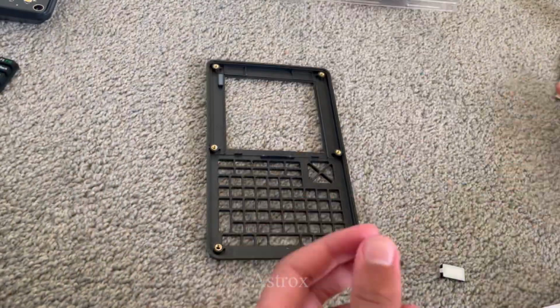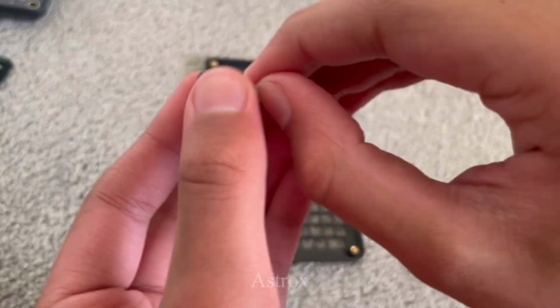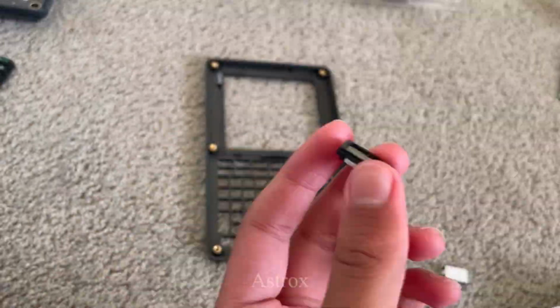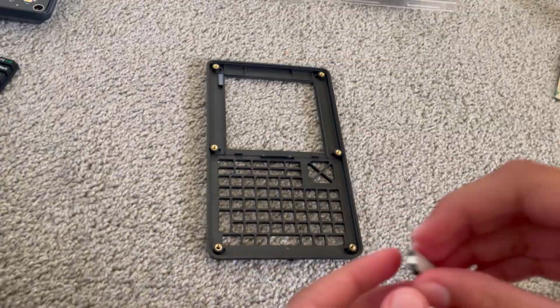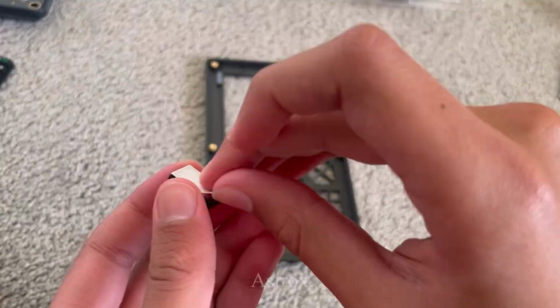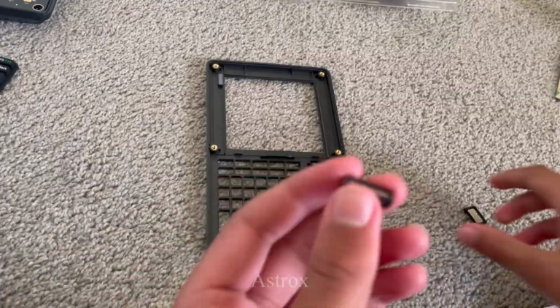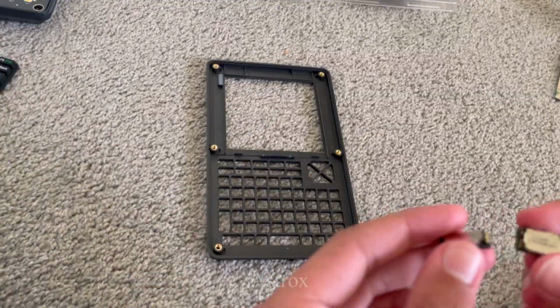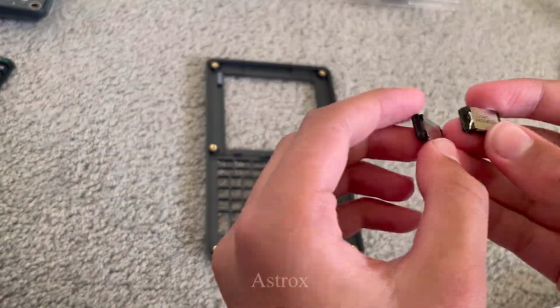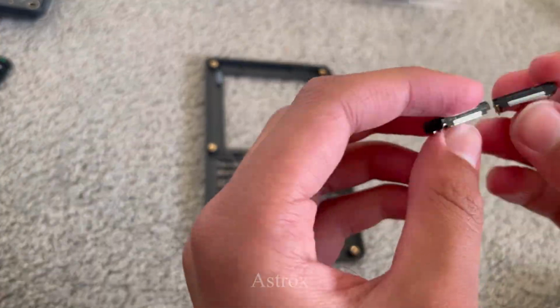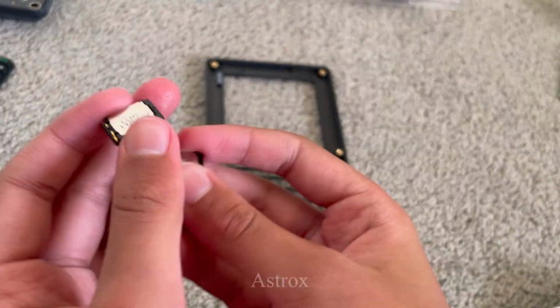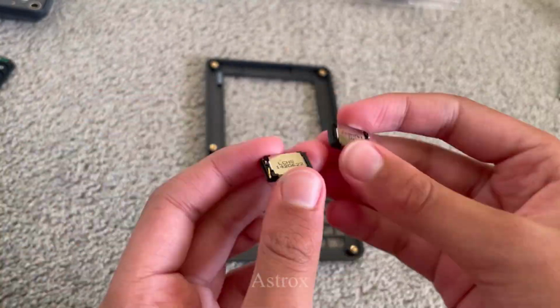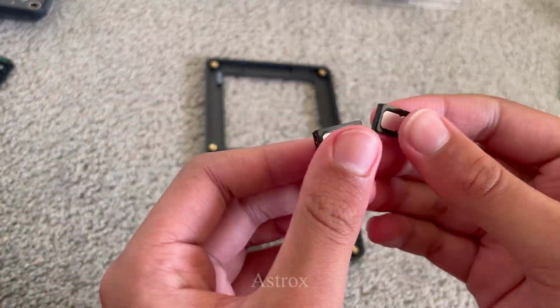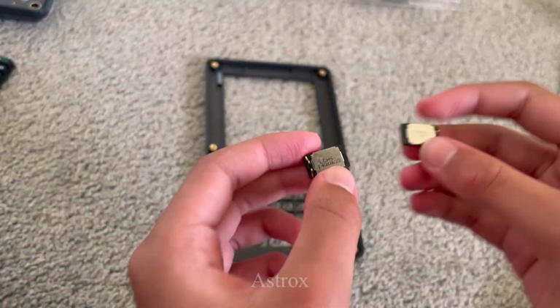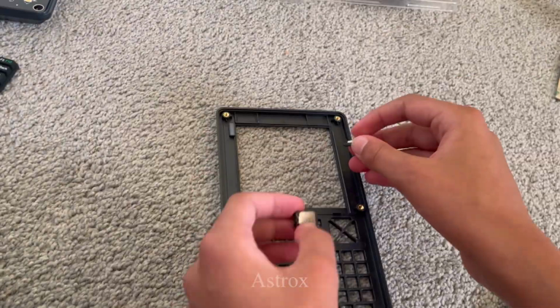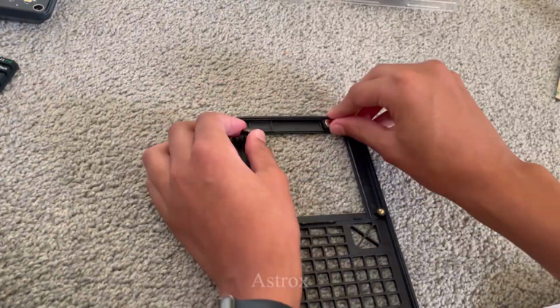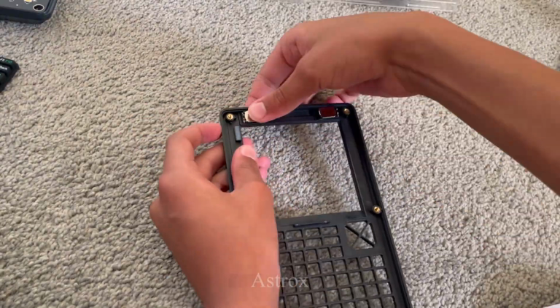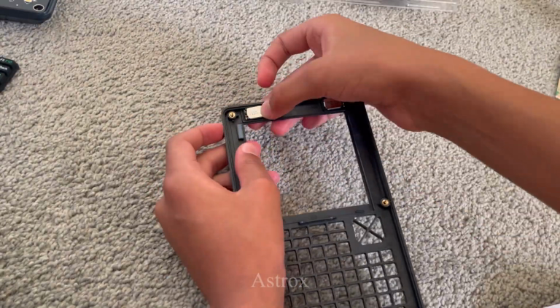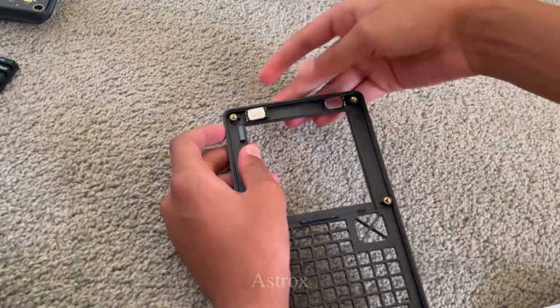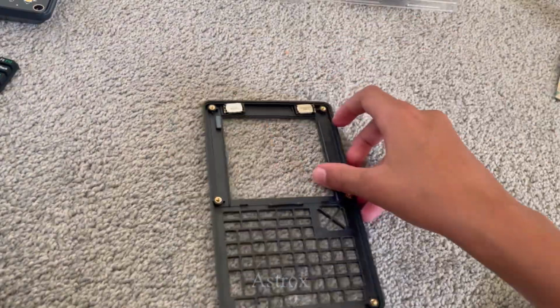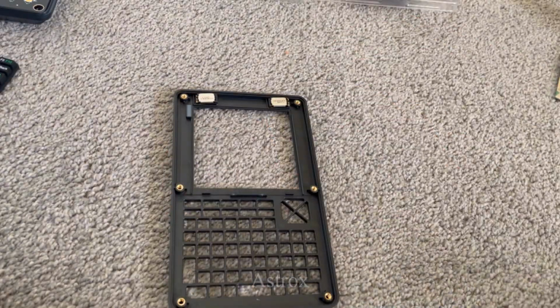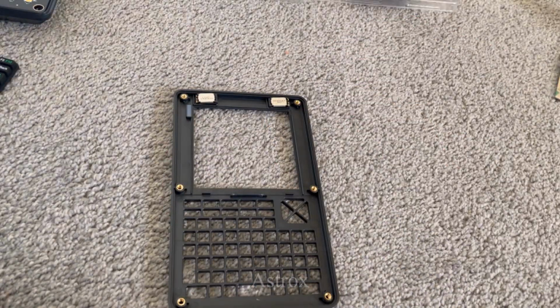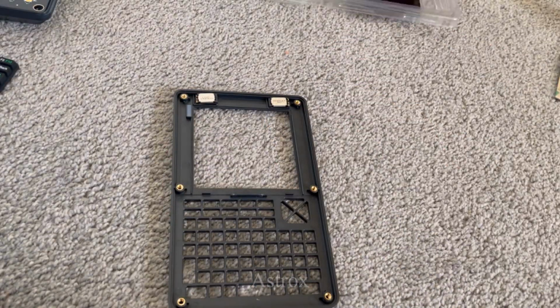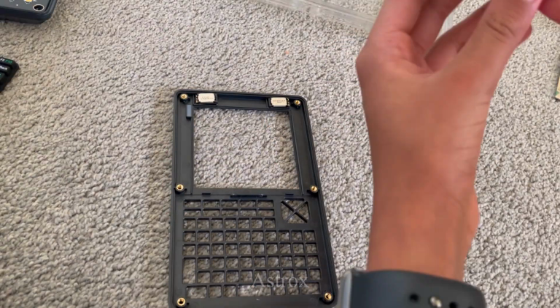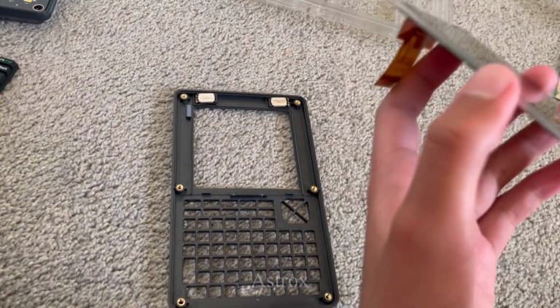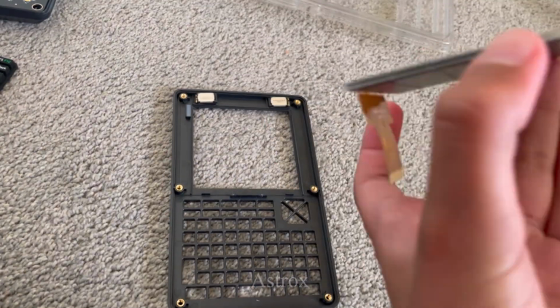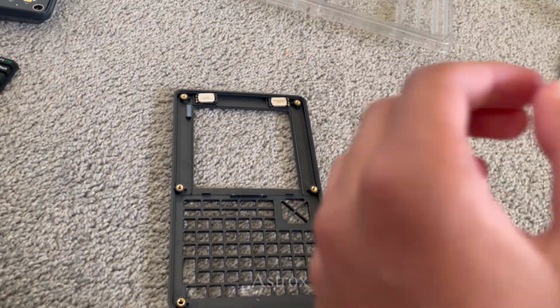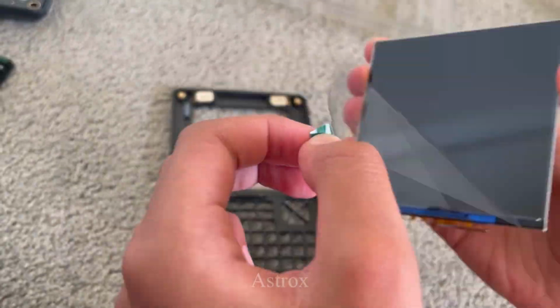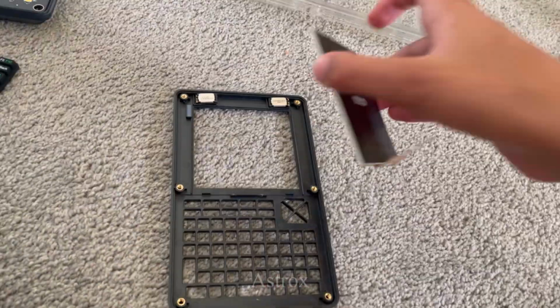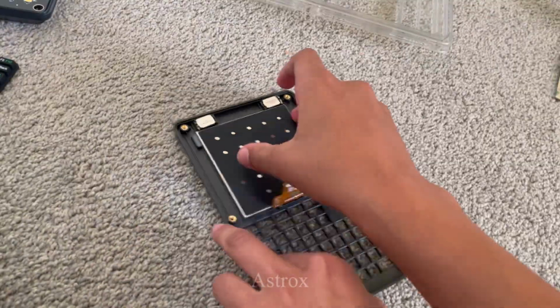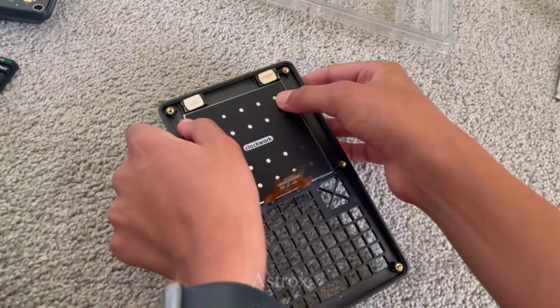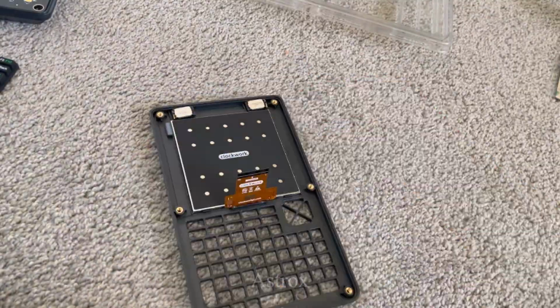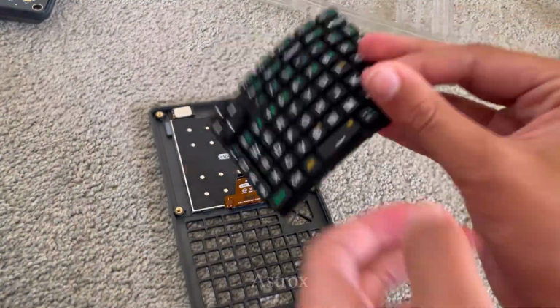In this video, you'll see the sped-up unboxing and build process, and then me doing a lot of different things with it. So I hope you enjoy this video, and let's go.